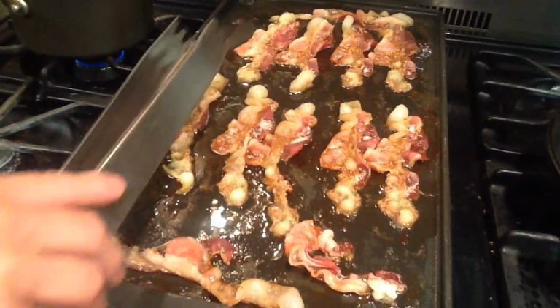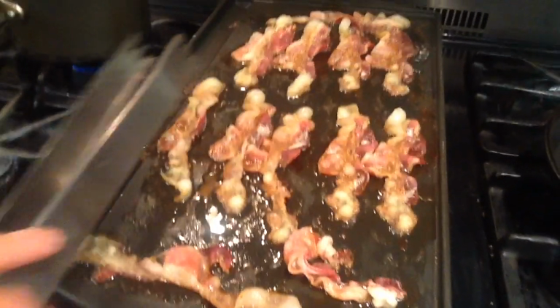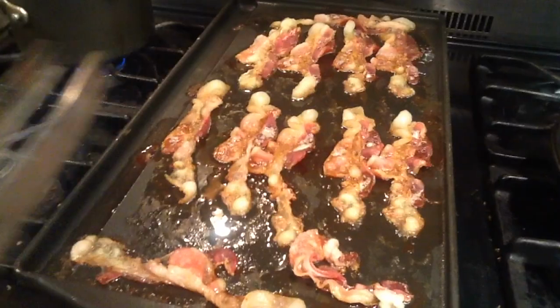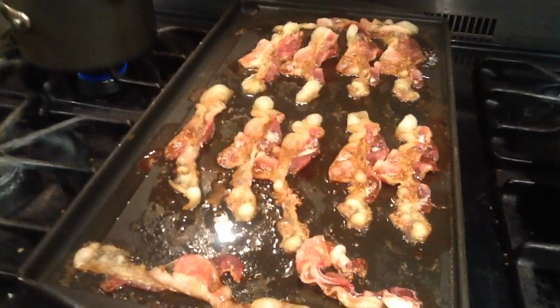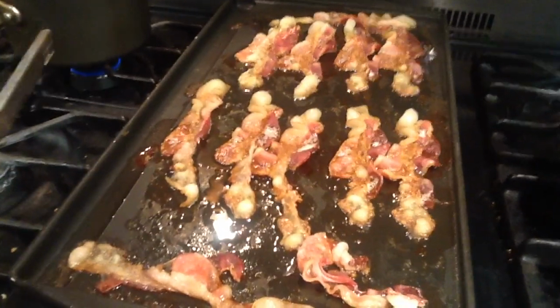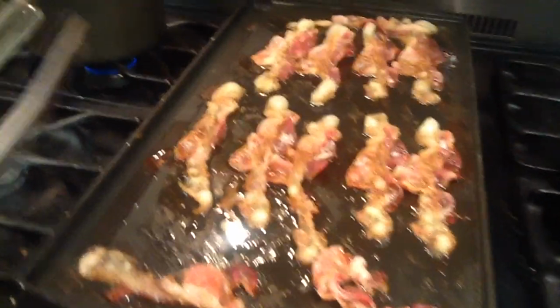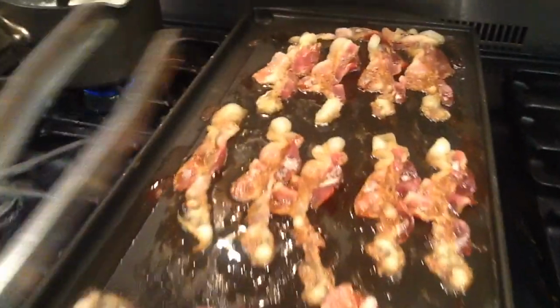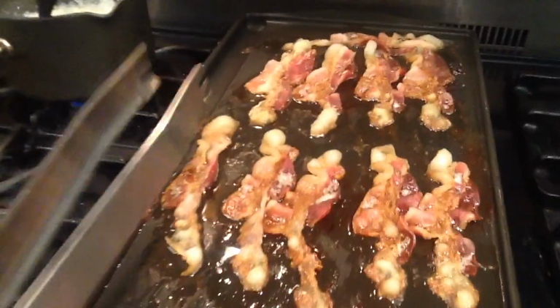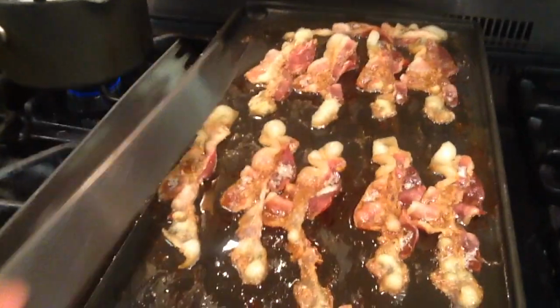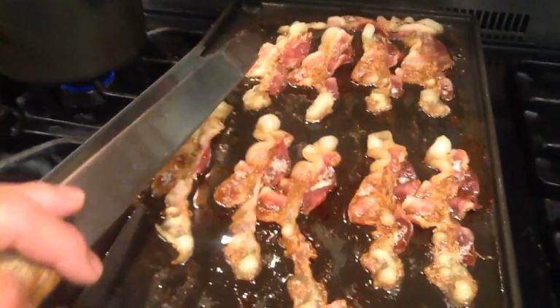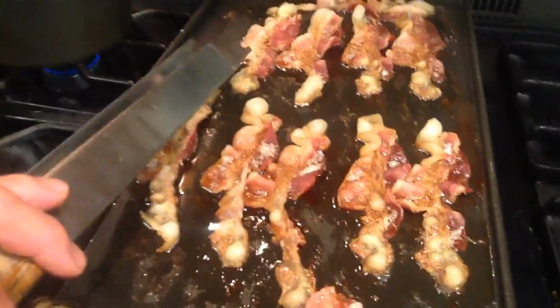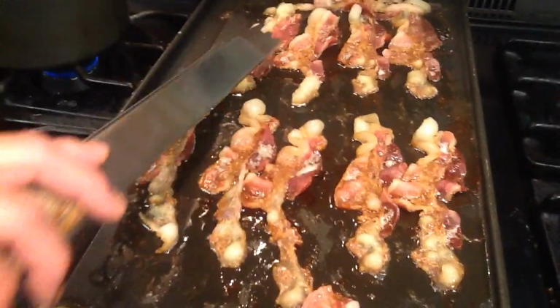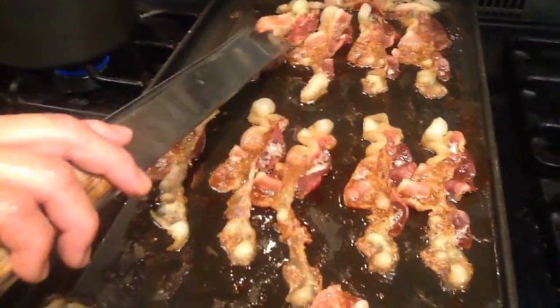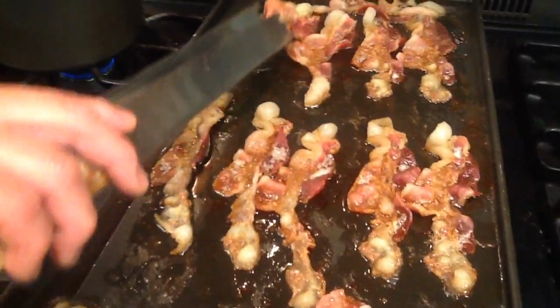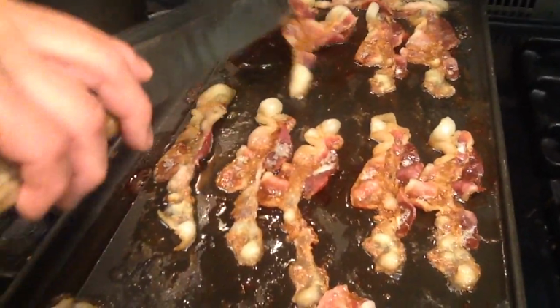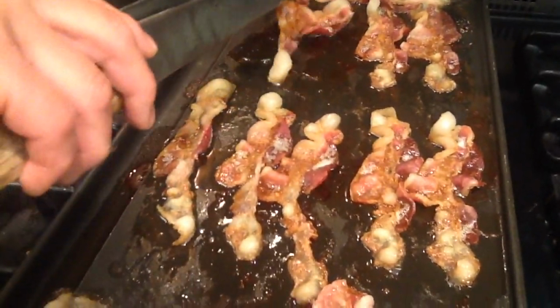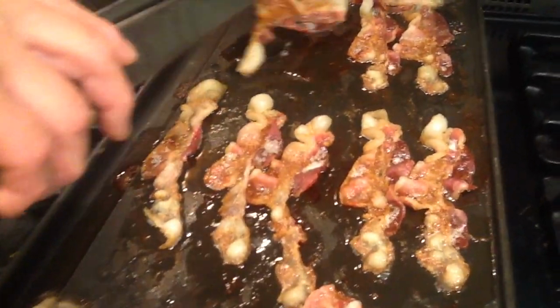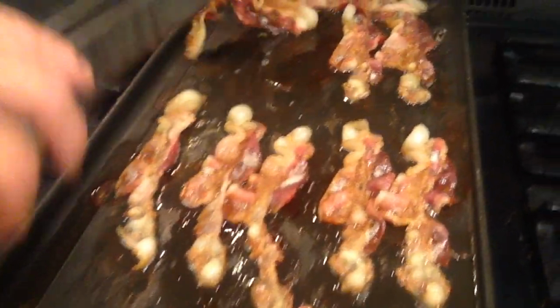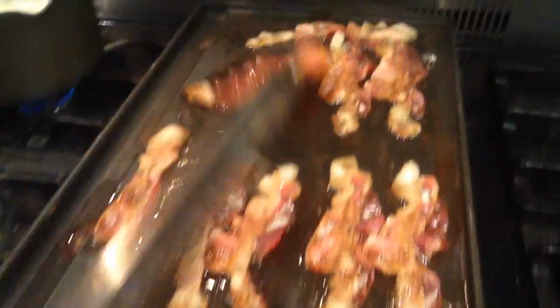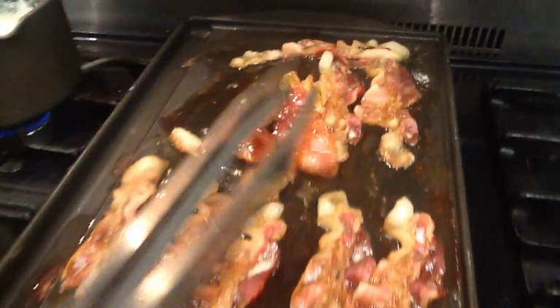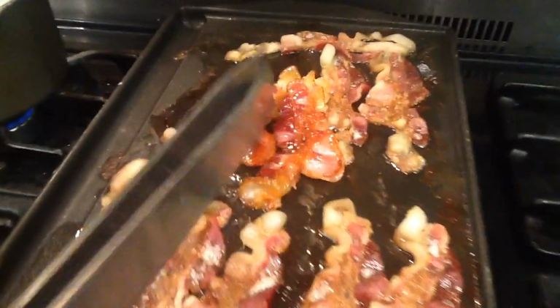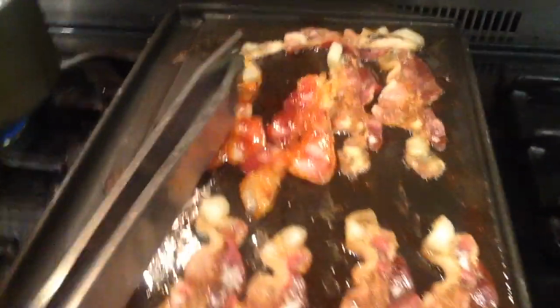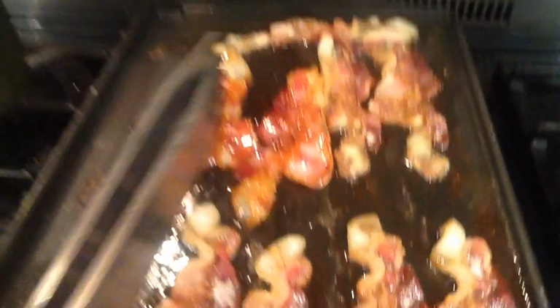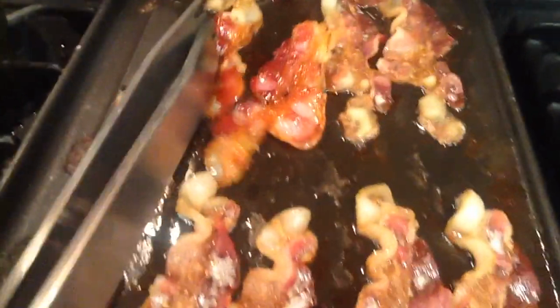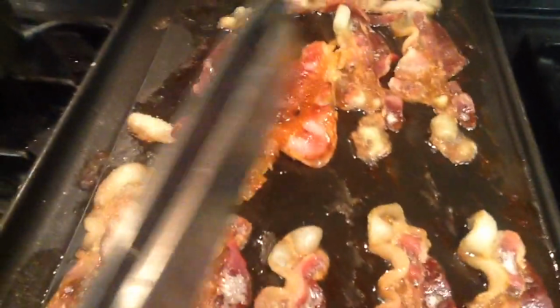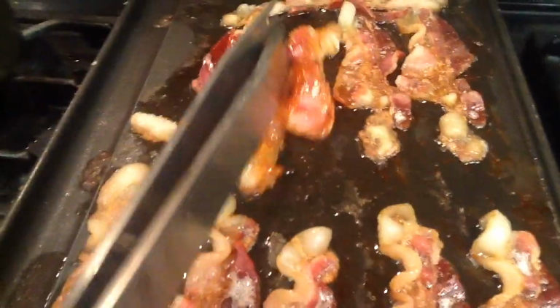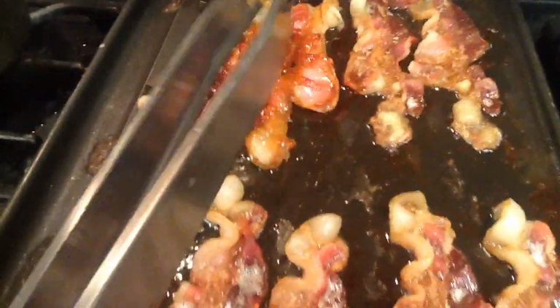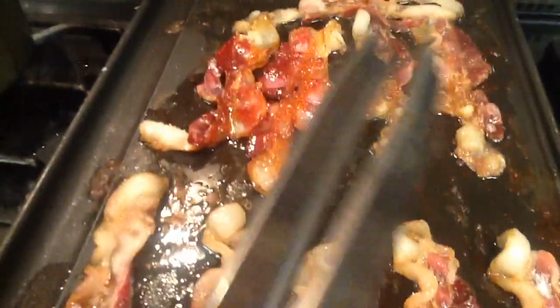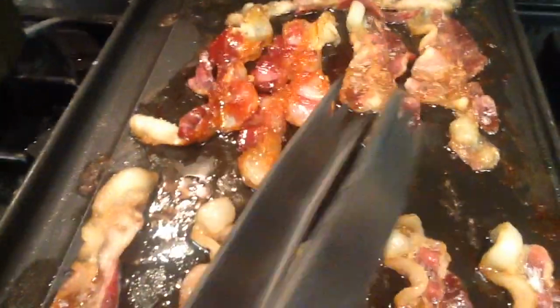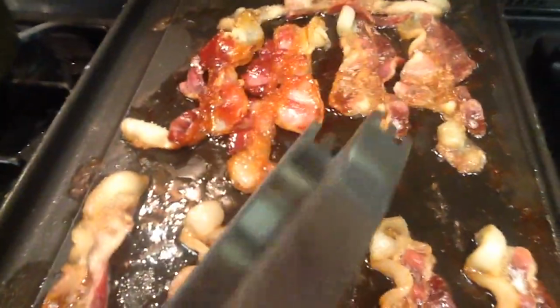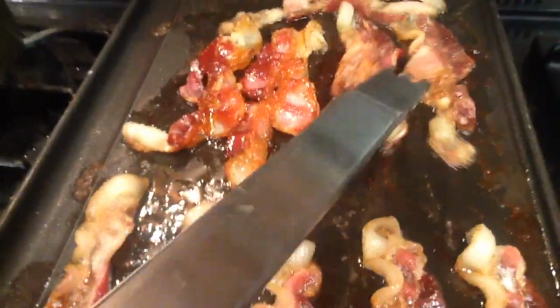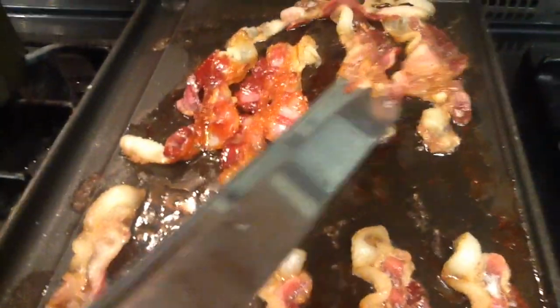All right everybody, now that the bacon is cooked we're just going to flip it. Whoa, look at that — juicy.